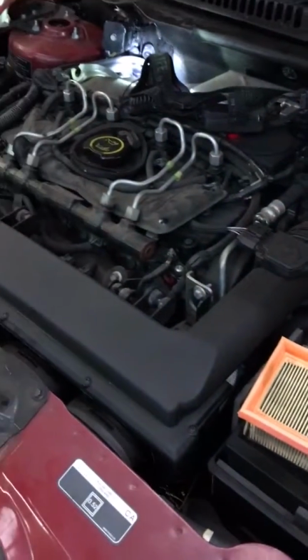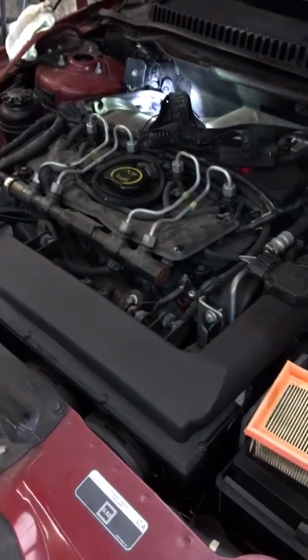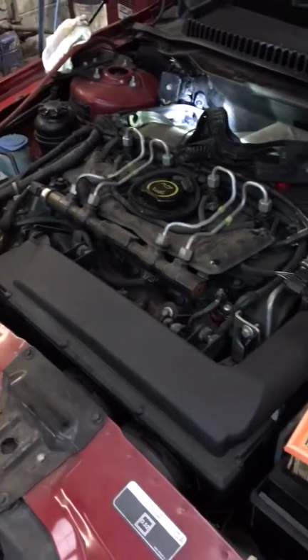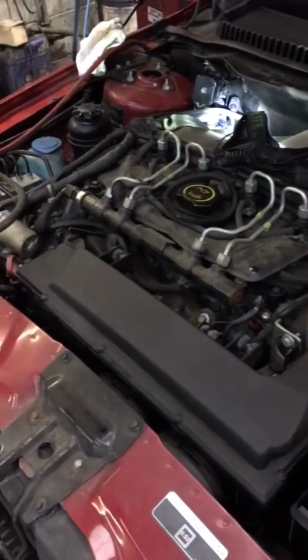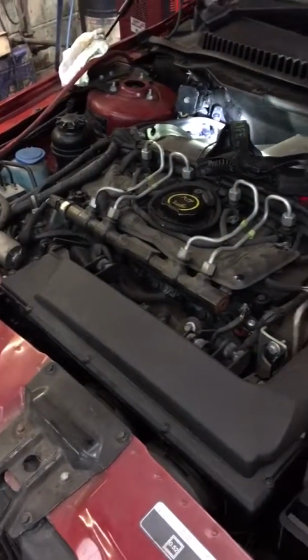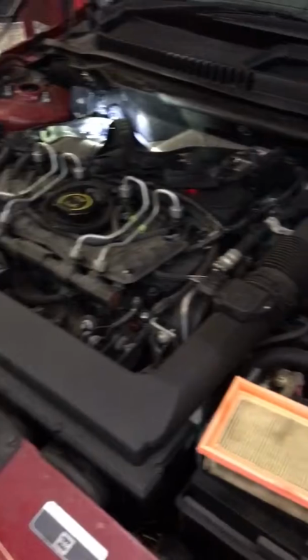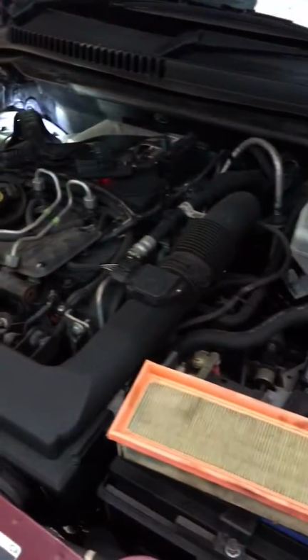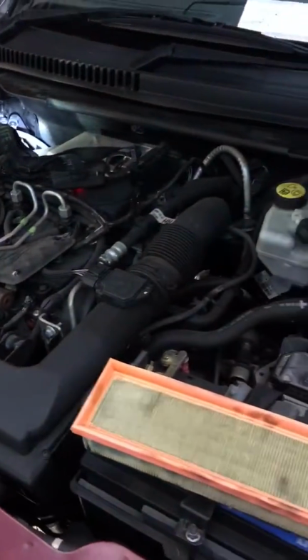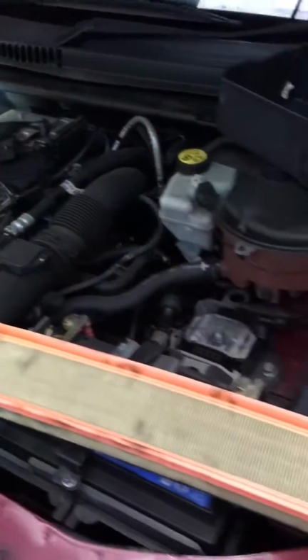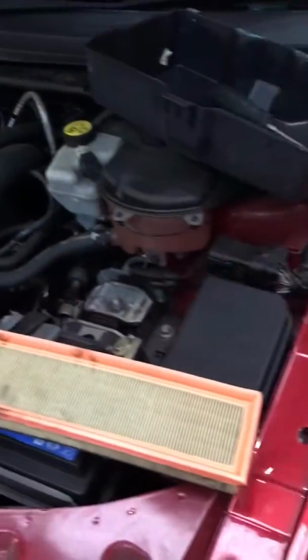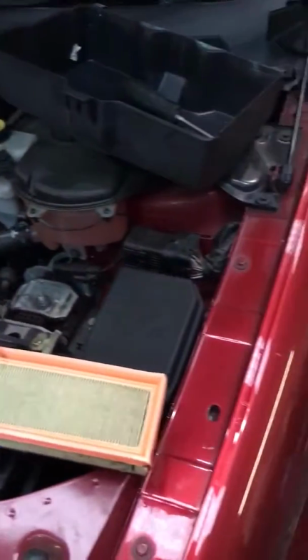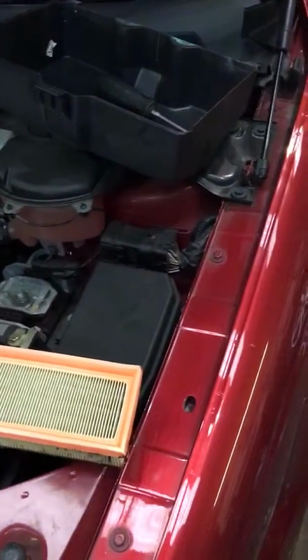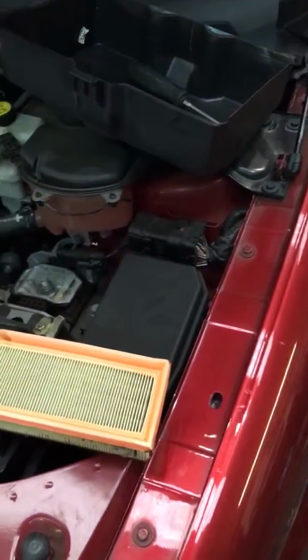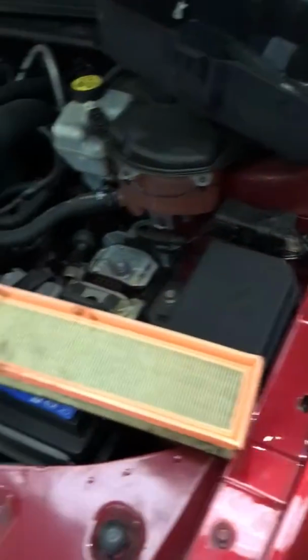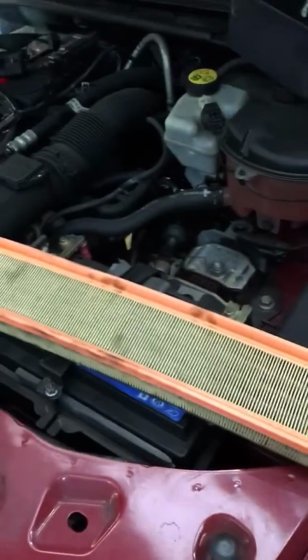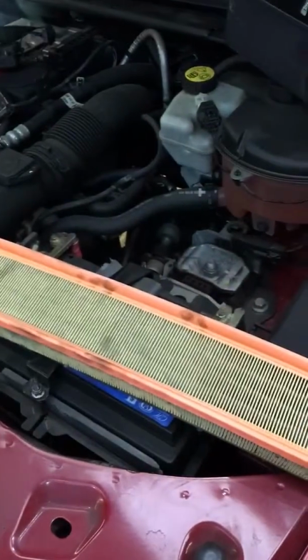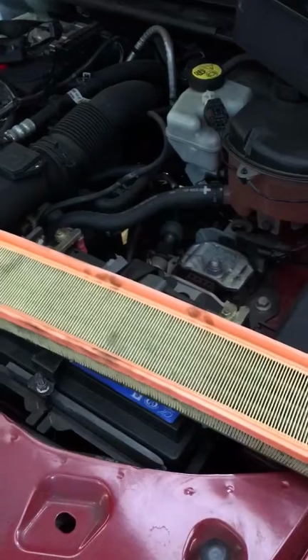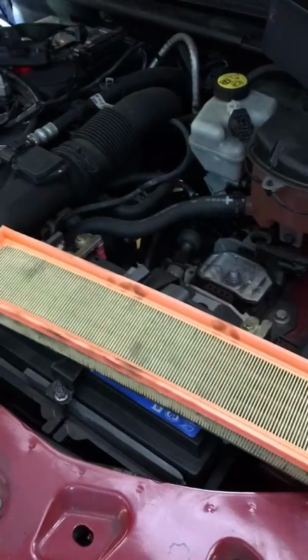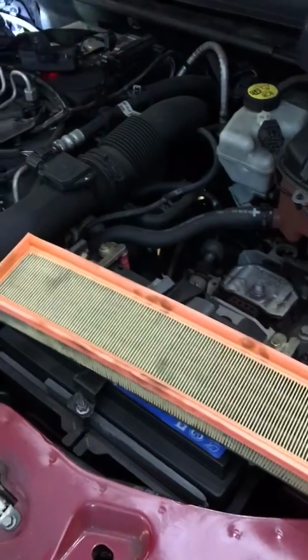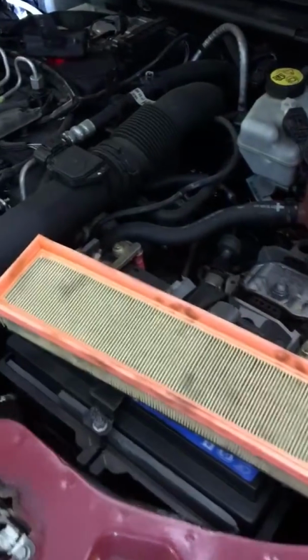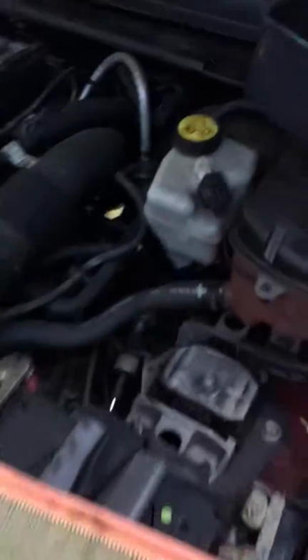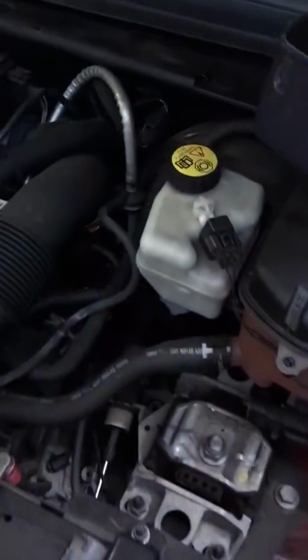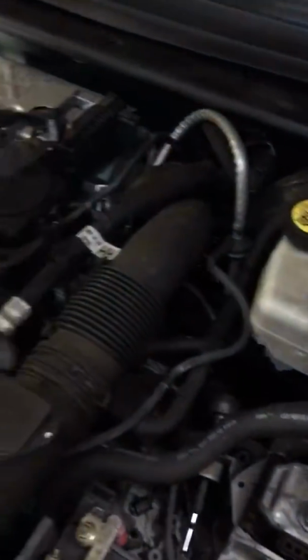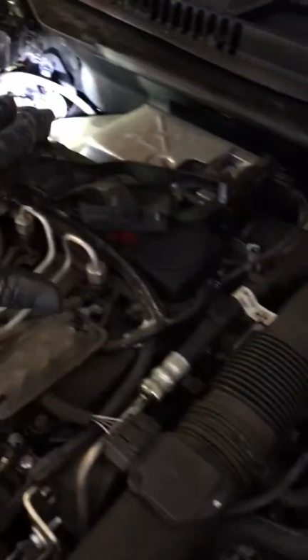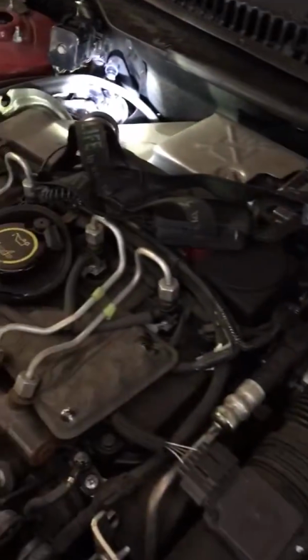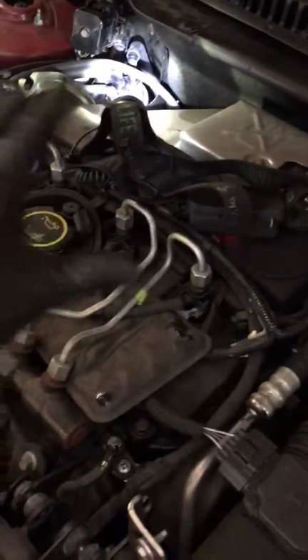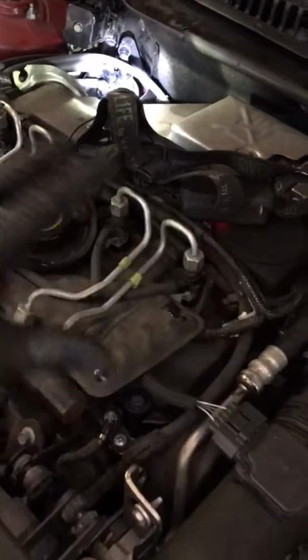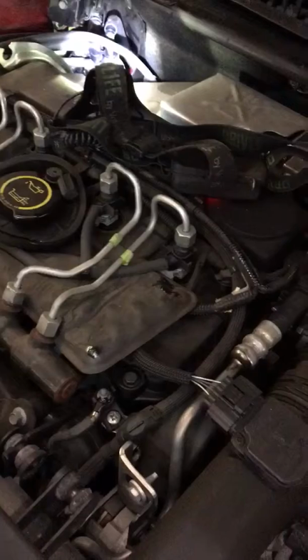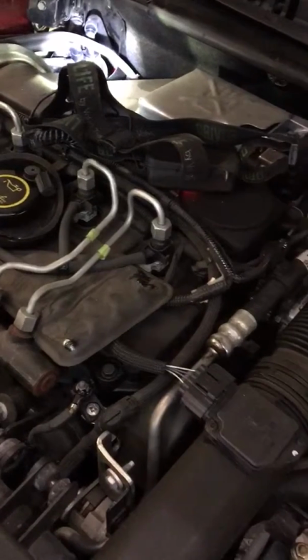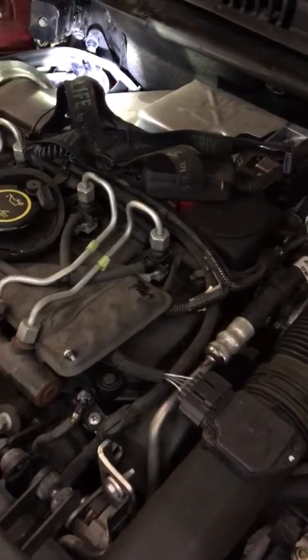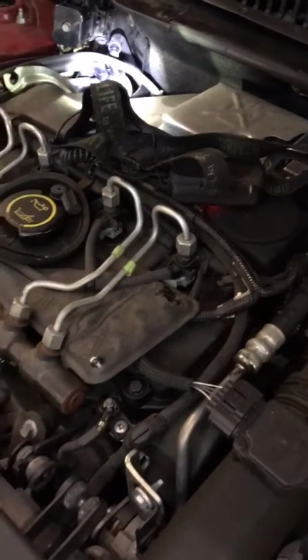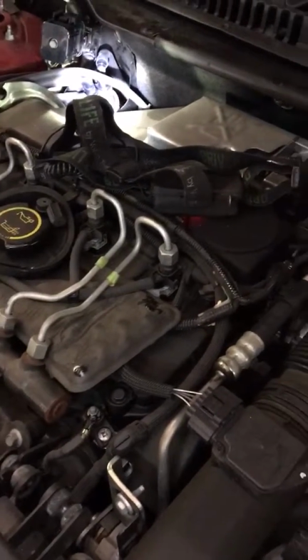The procedure for changing the air filter on a JAG X-Type 2009 2.2. After you open the bonnet, you should have your plastic shroud there. Just give it a wiggle and it pulls off.